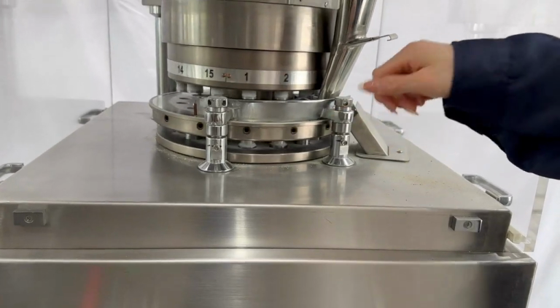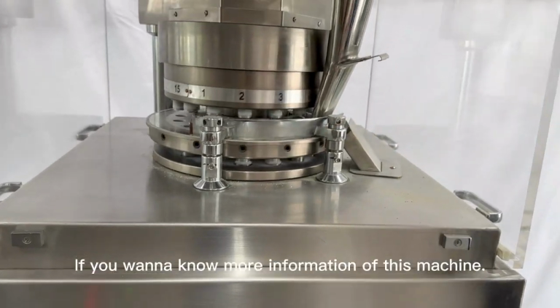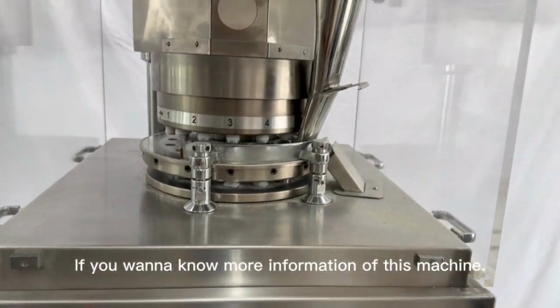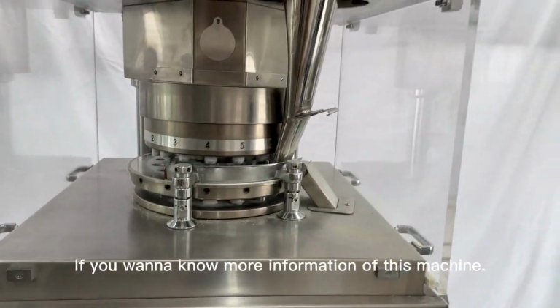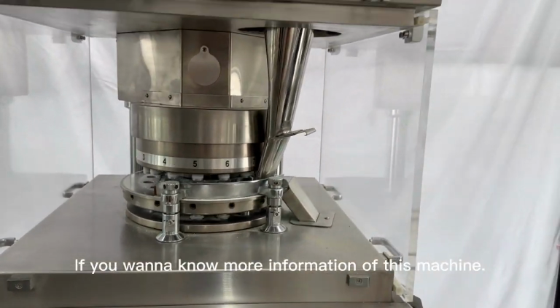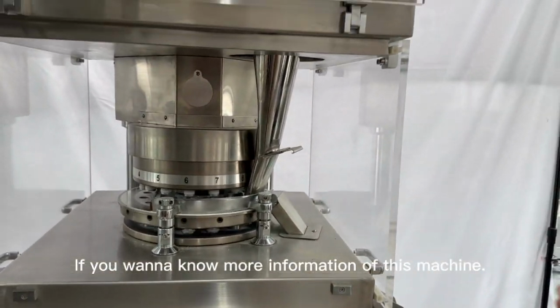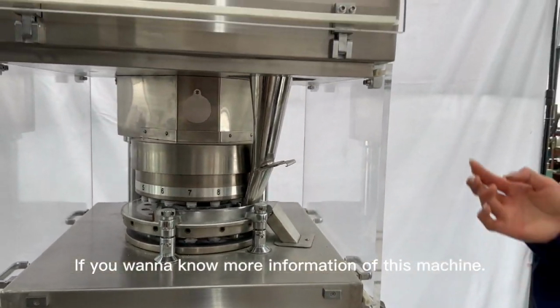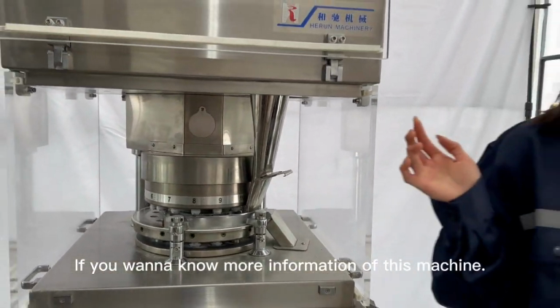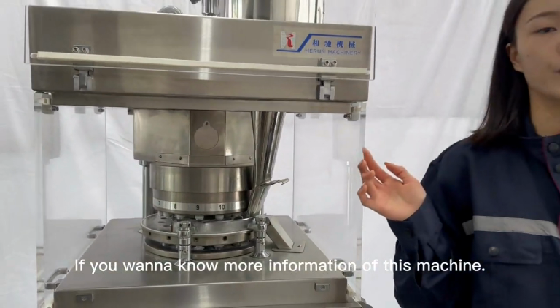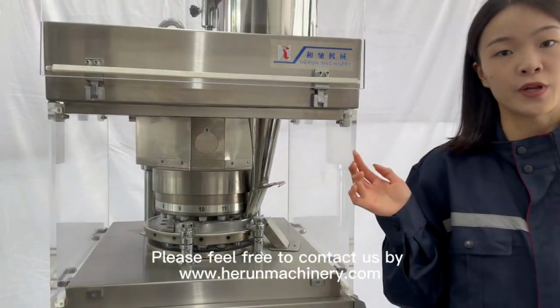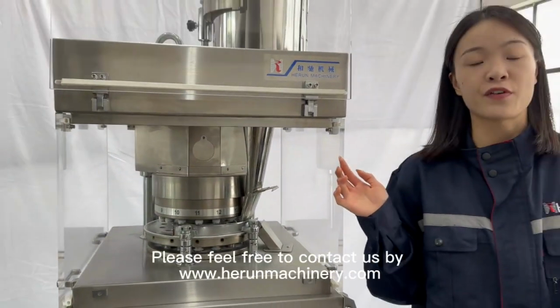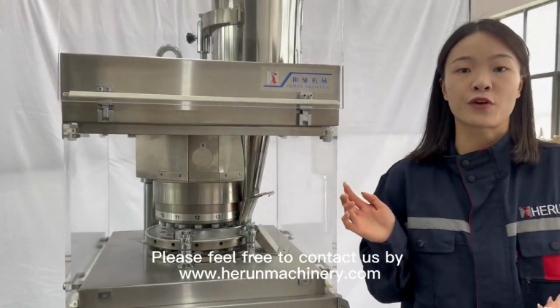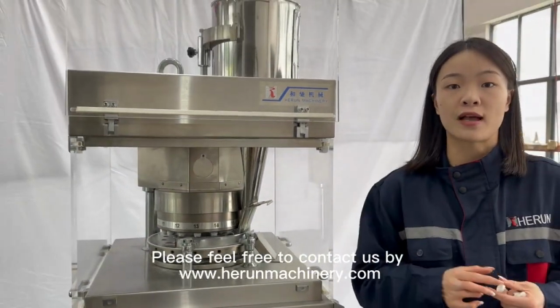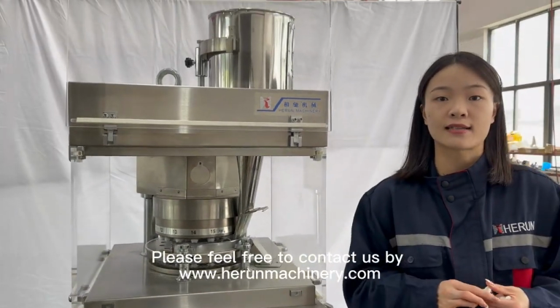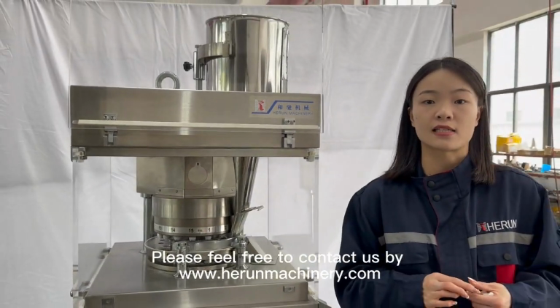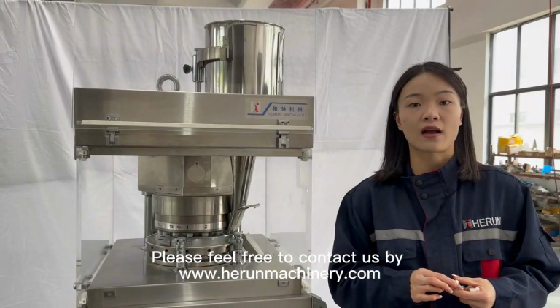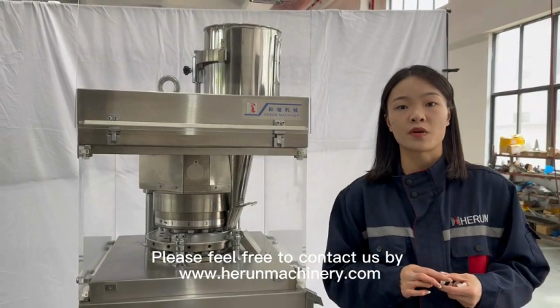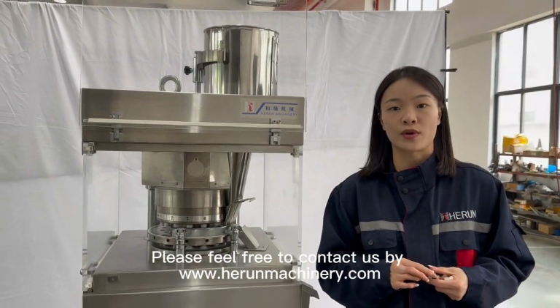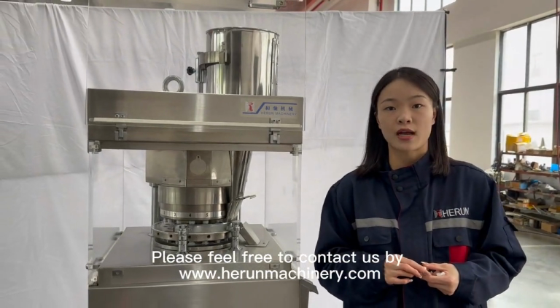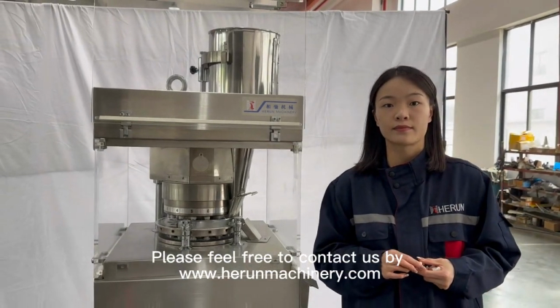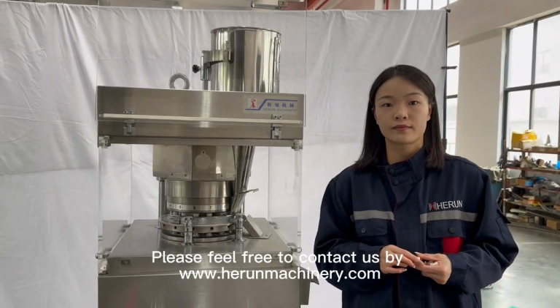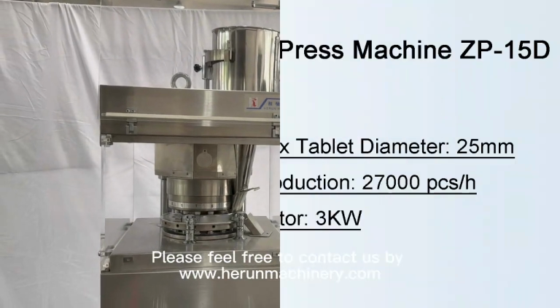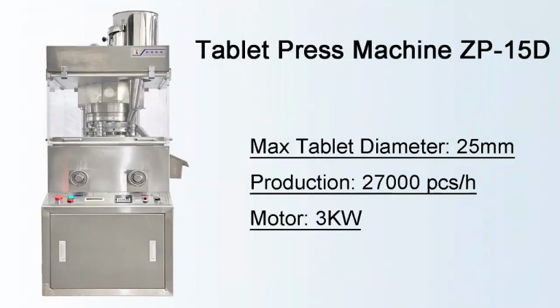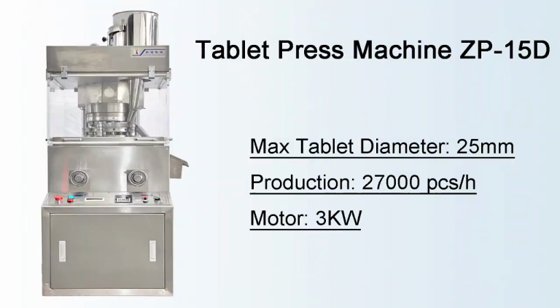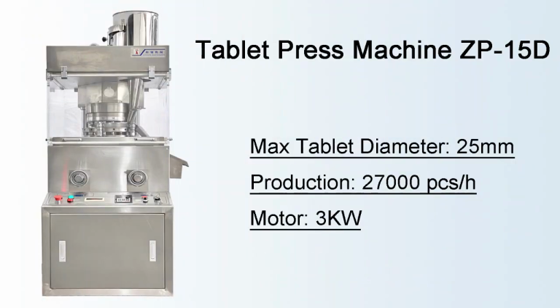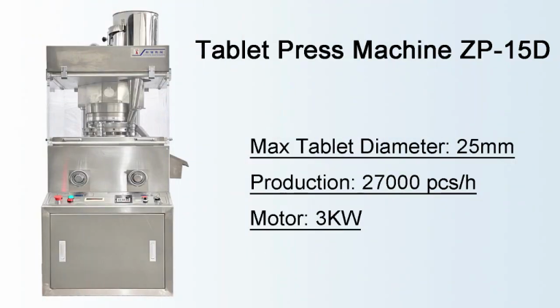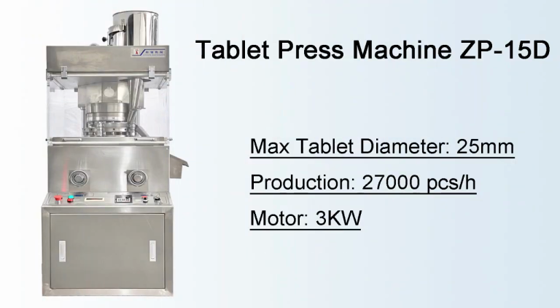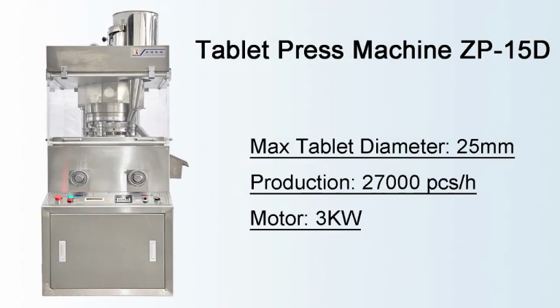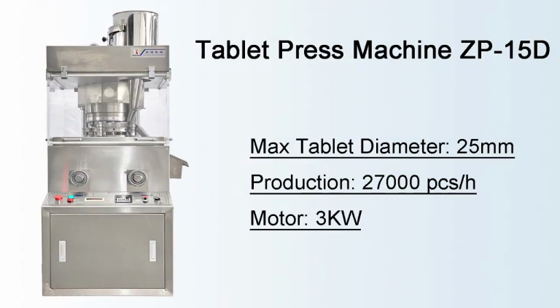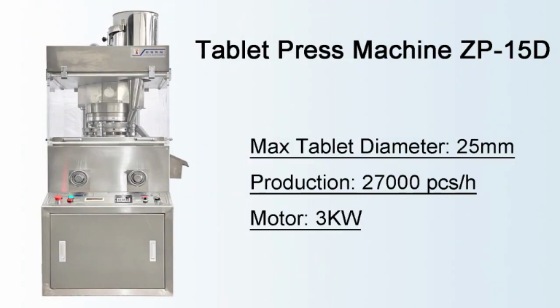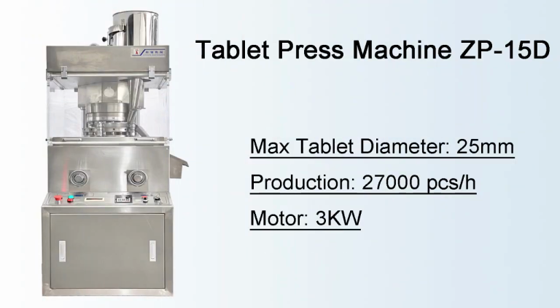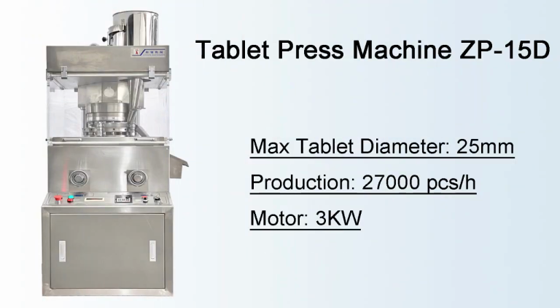If you want to know more information about this machine, please feel free to contact us at homemachinery.com. Thank you.